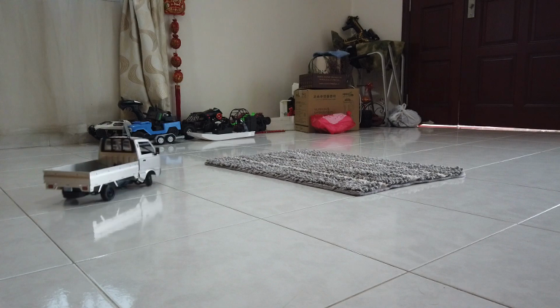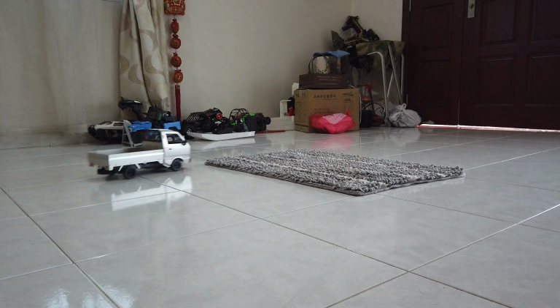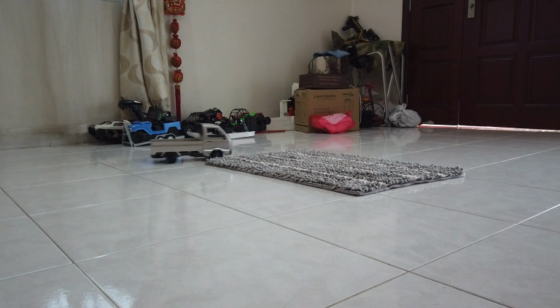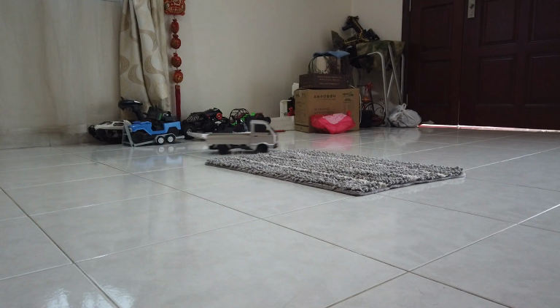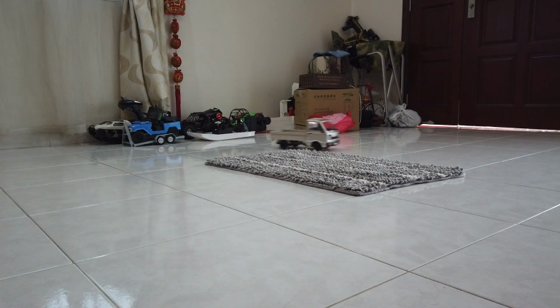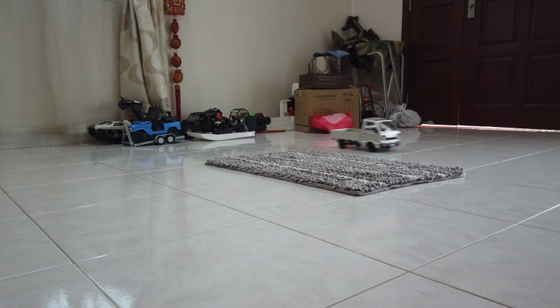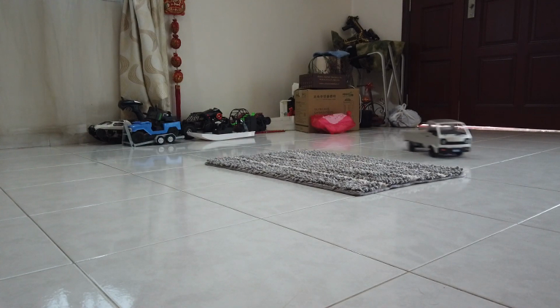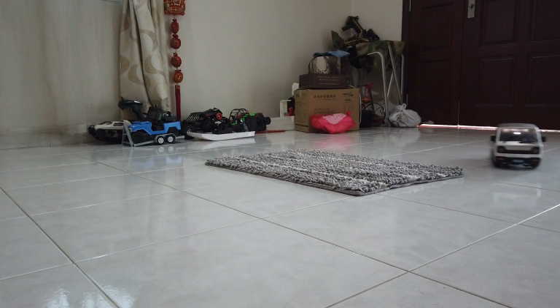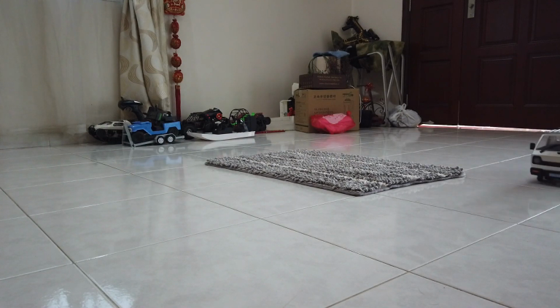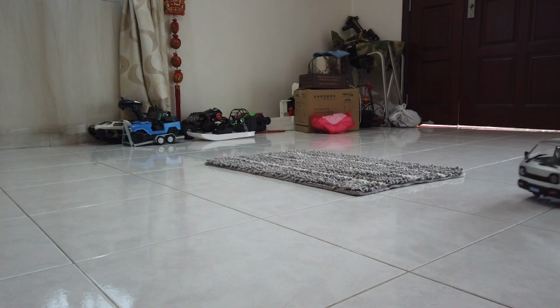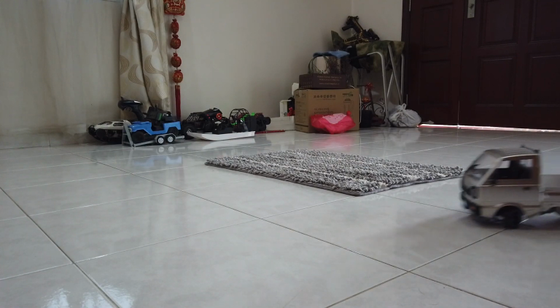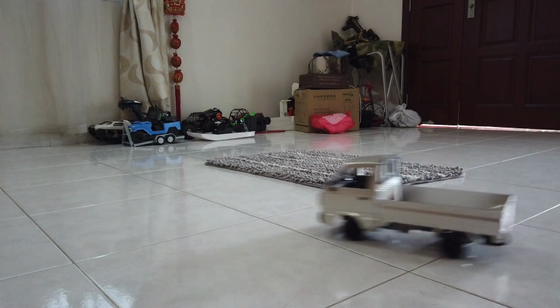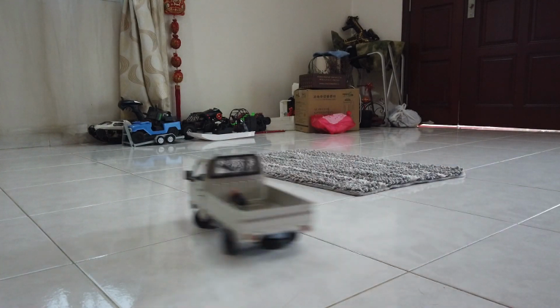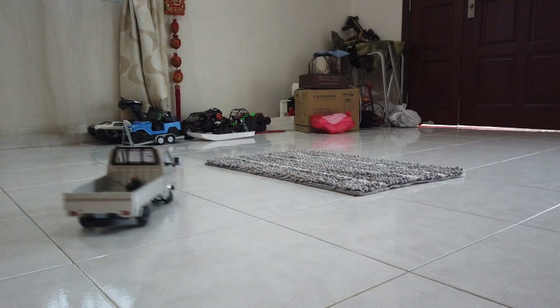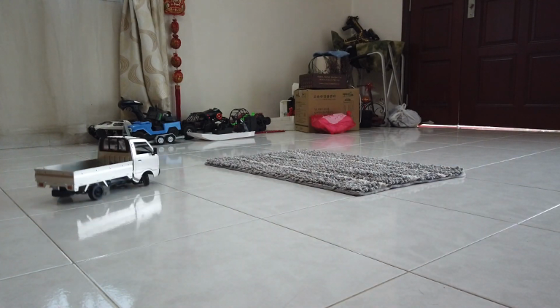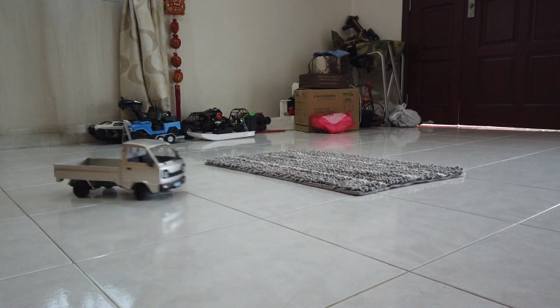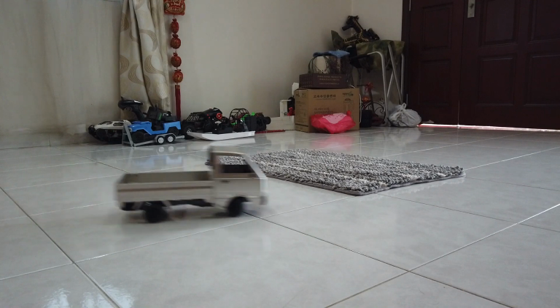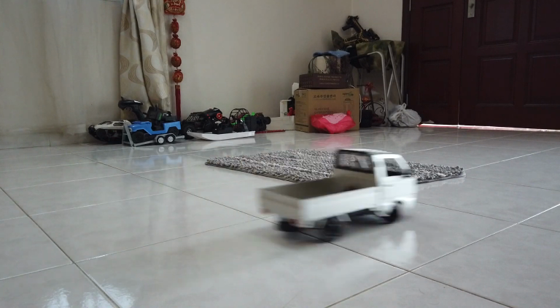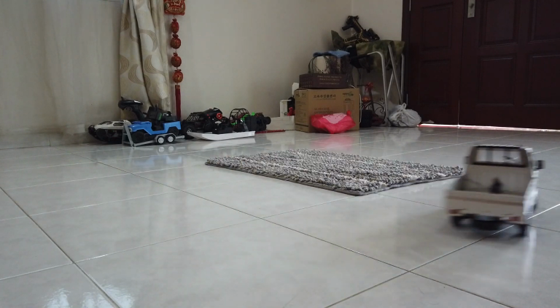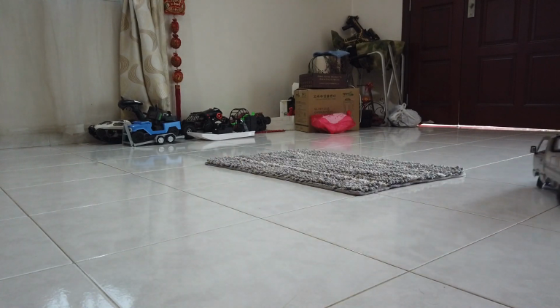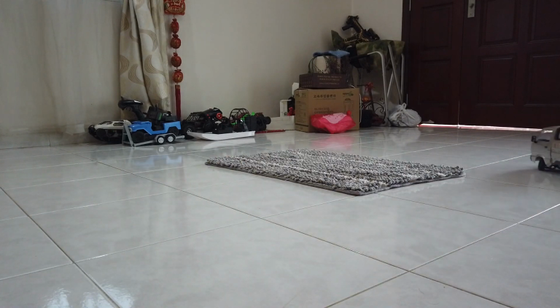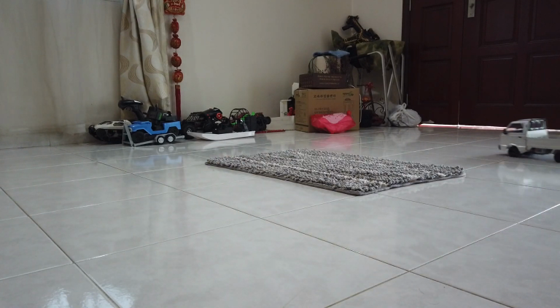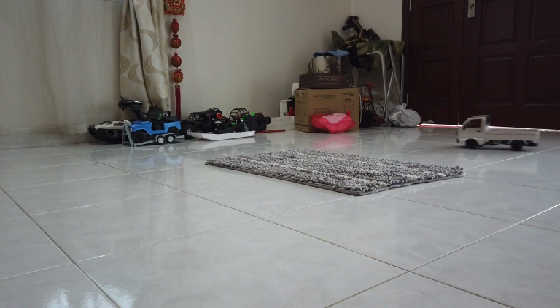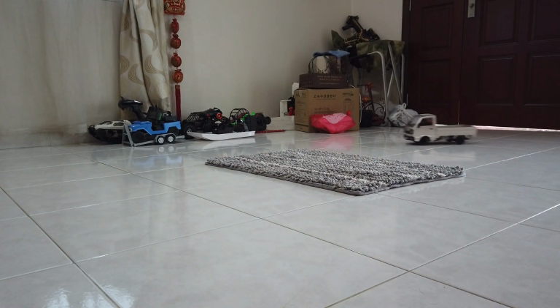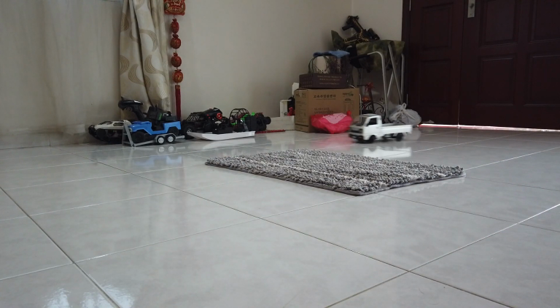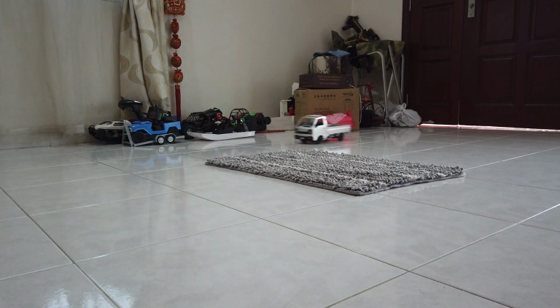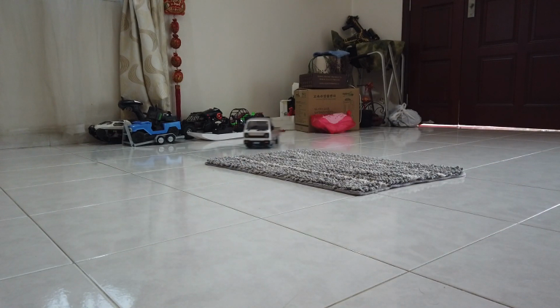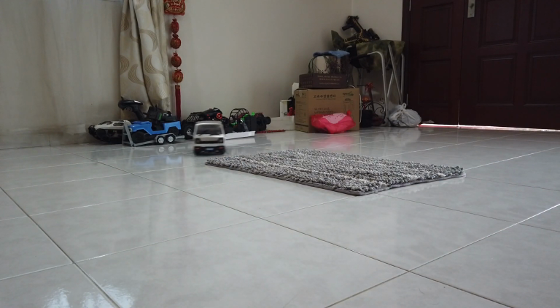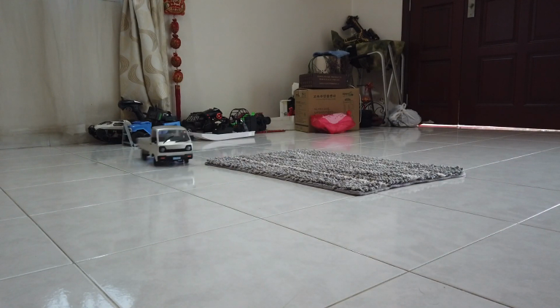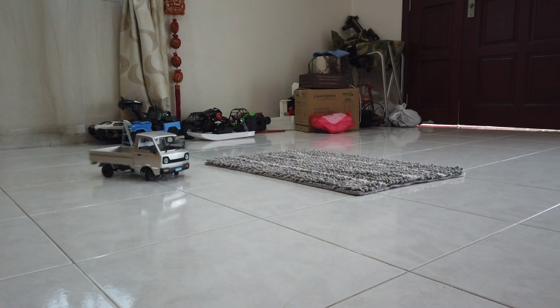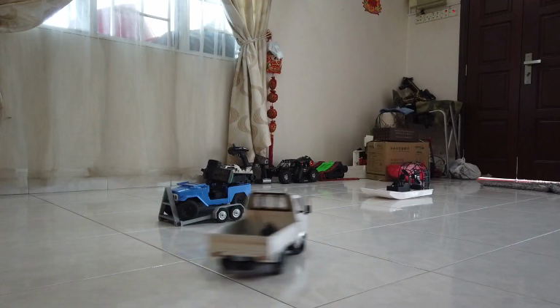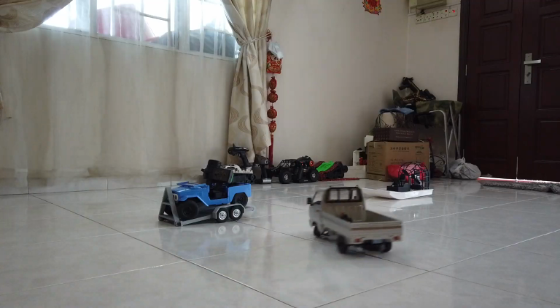Hey guys, welcome back to LRC. So I just installed a brushless system on the D12 and the day and night difference — now I can just kick the throttle and lose traction to start drifting whenever I want.